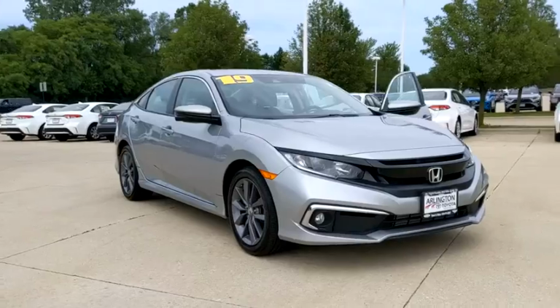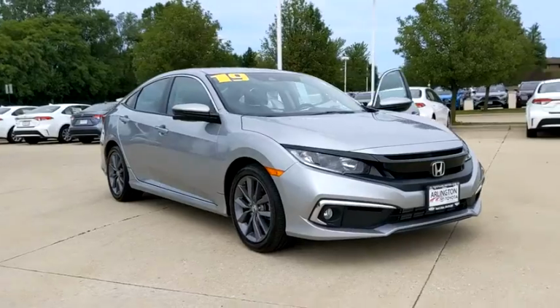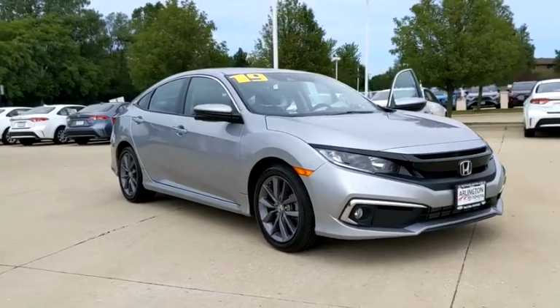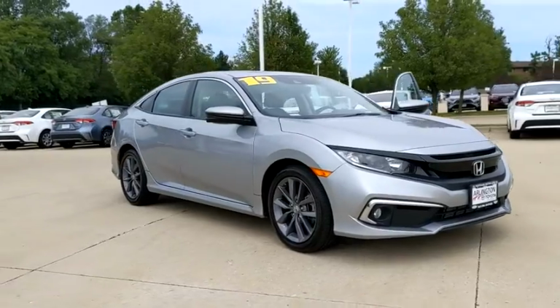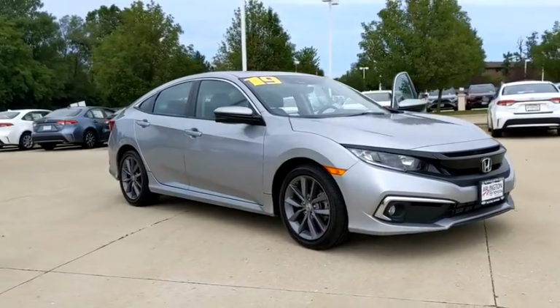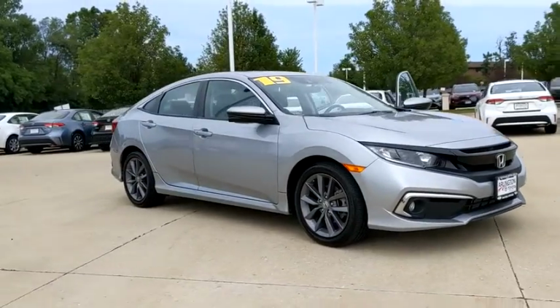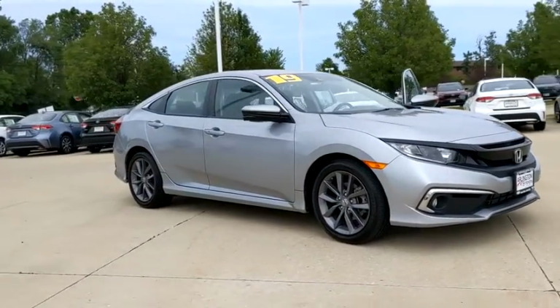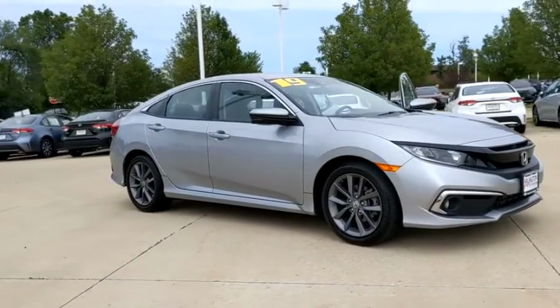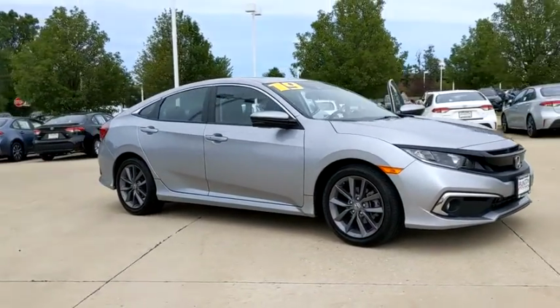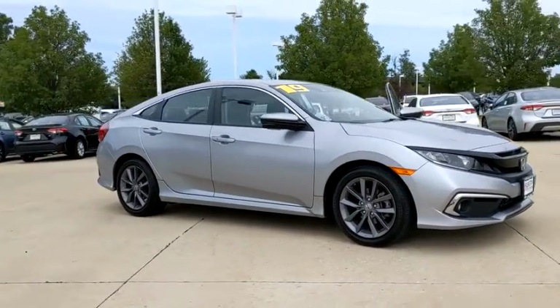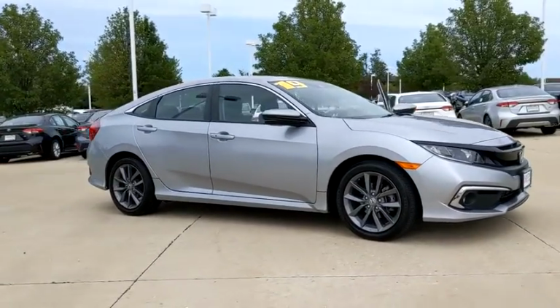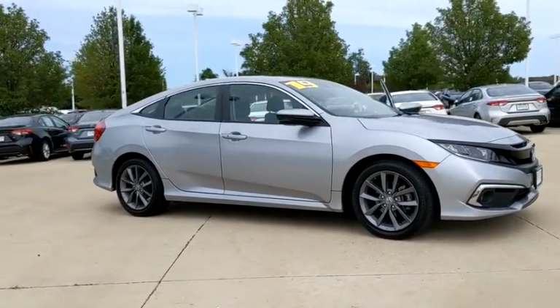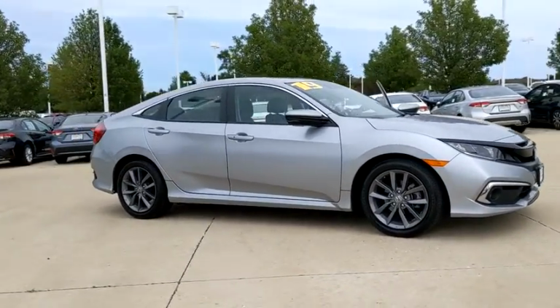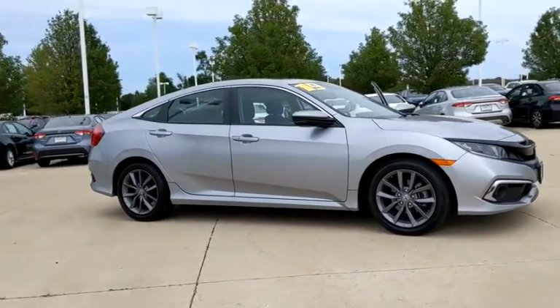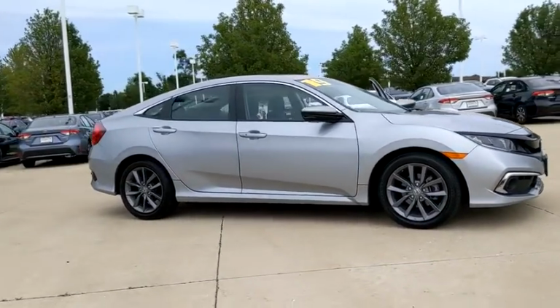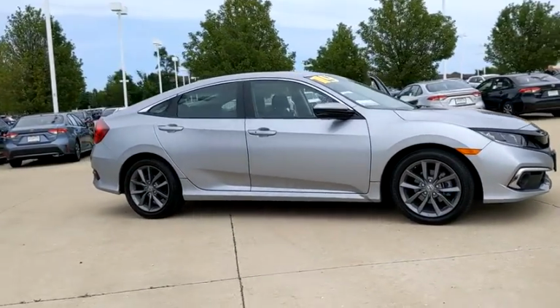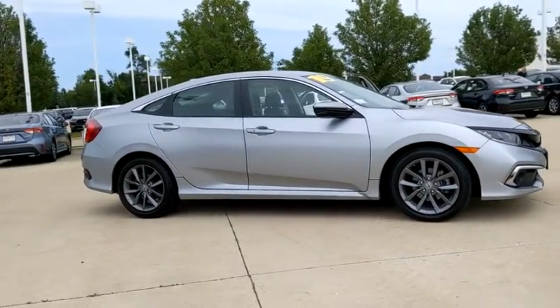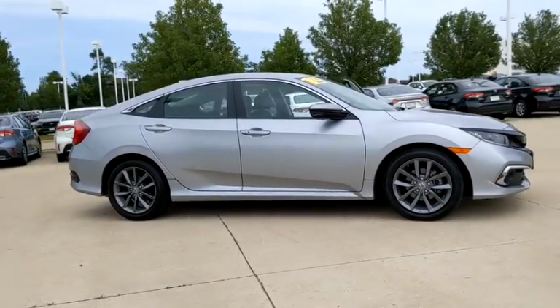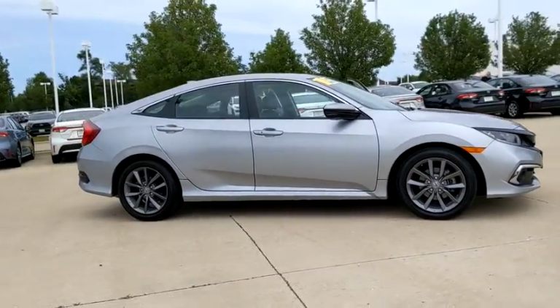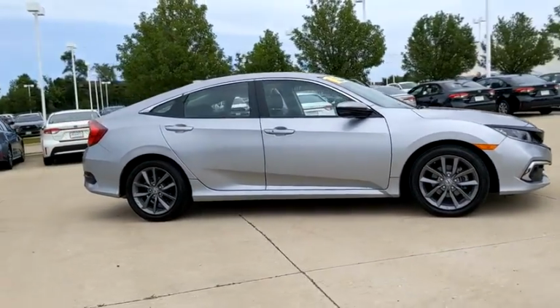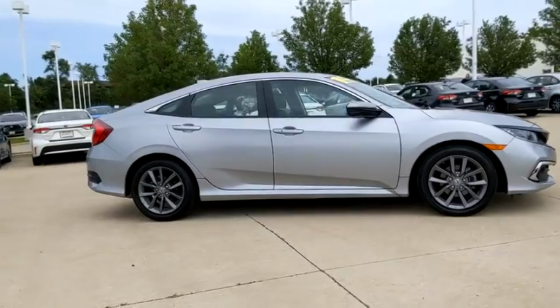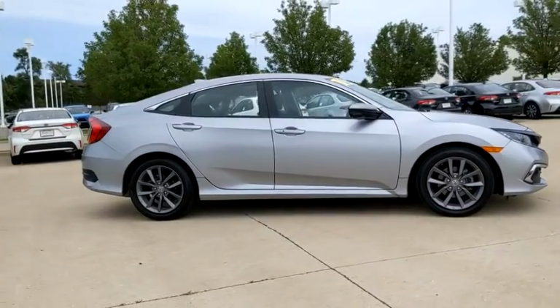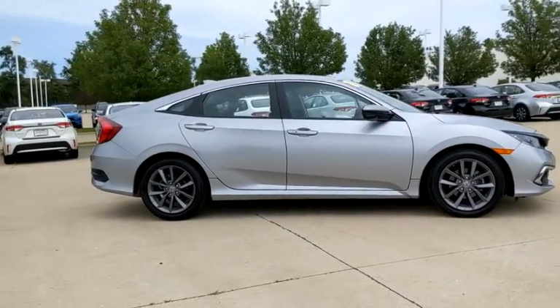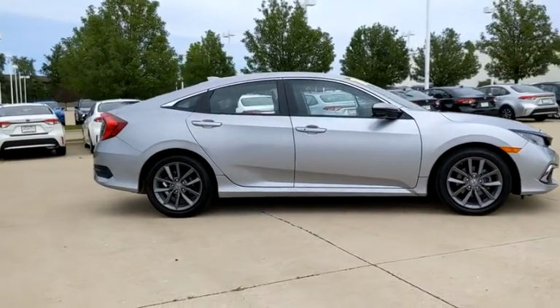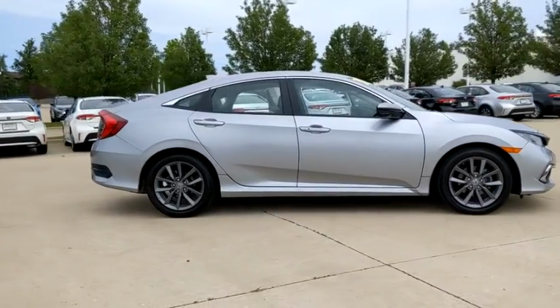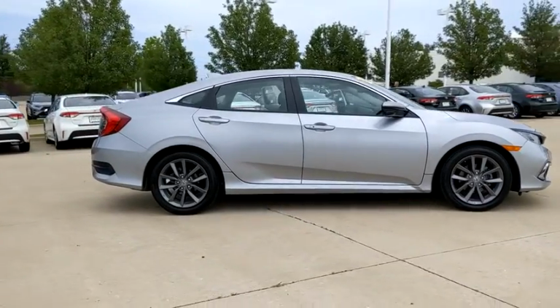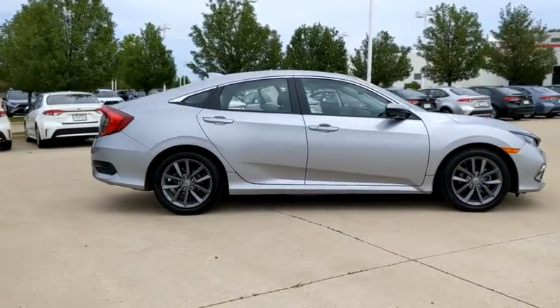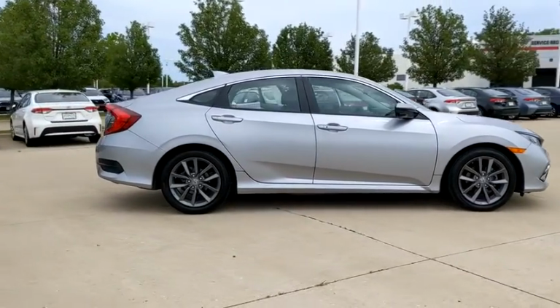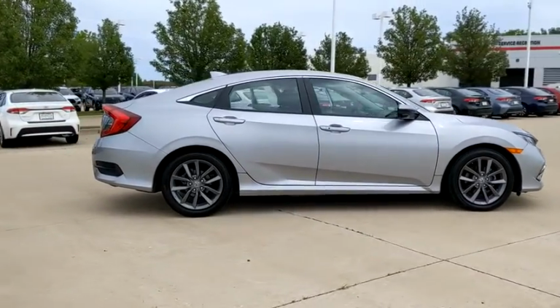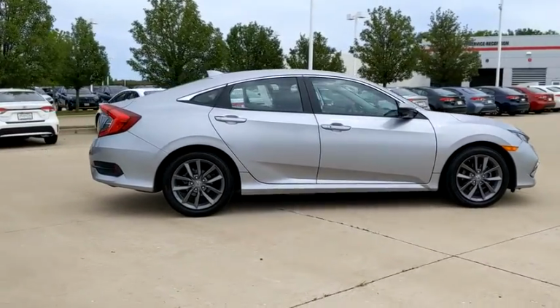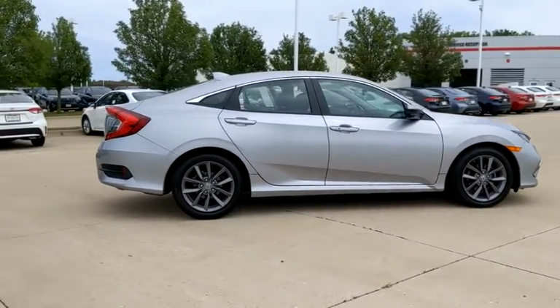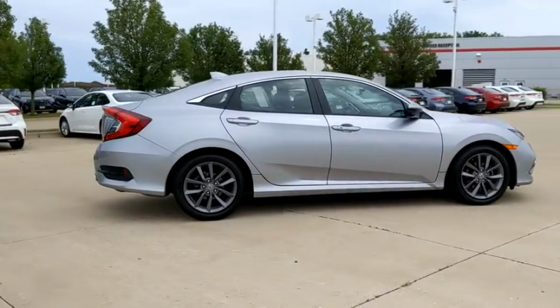We are pleased to show you the 2019 Honda Civic. Practical, awesome gas mileage, and incredibly reliable.